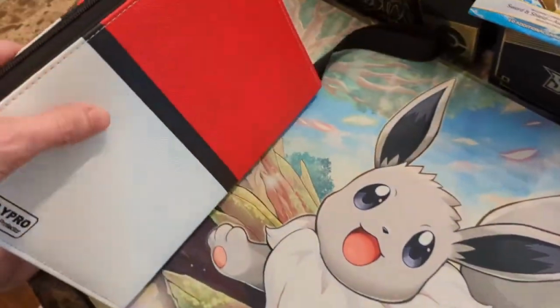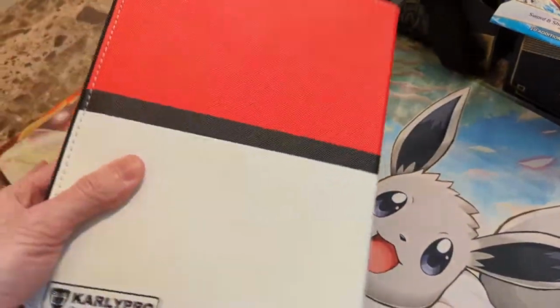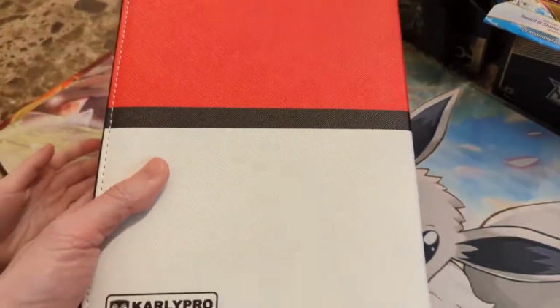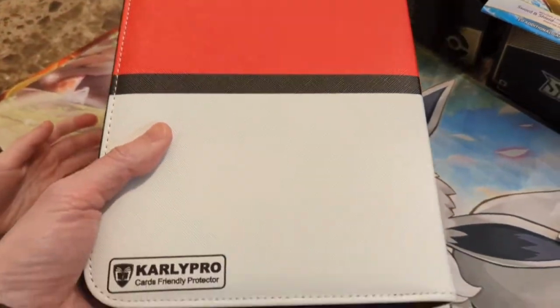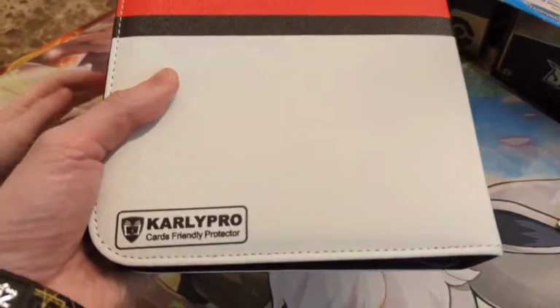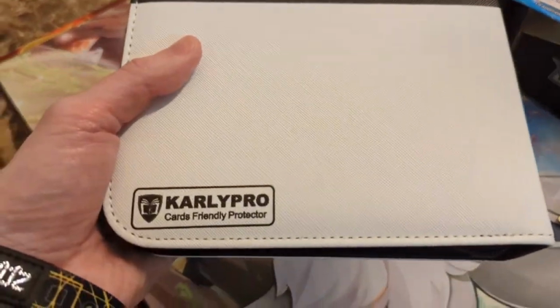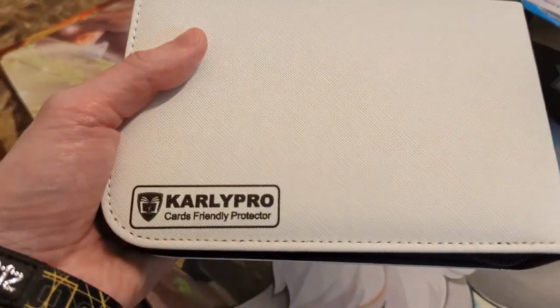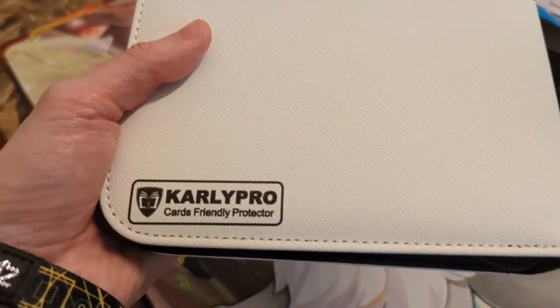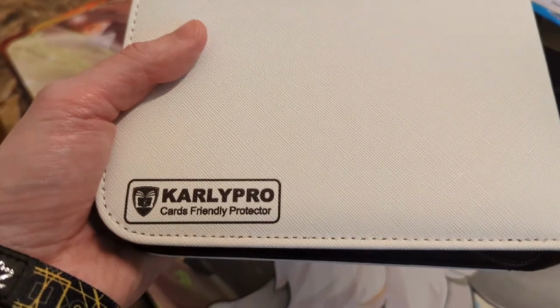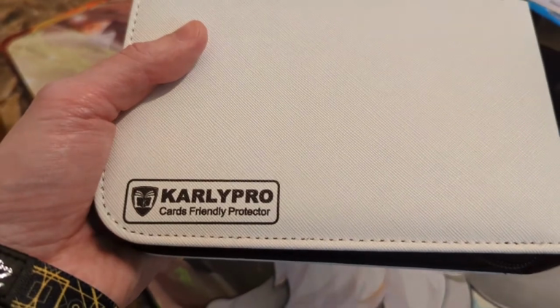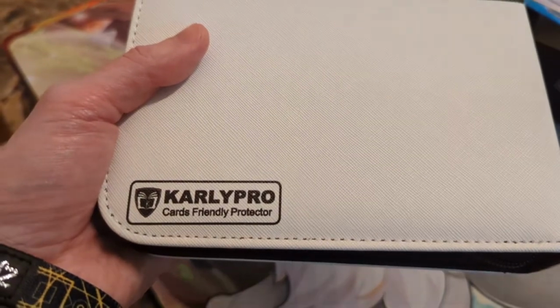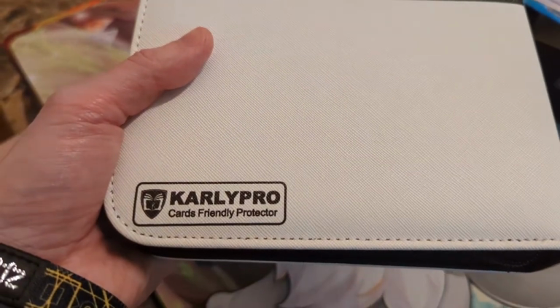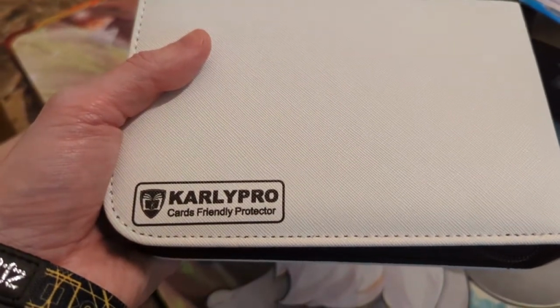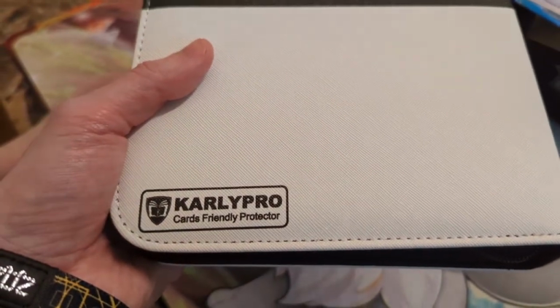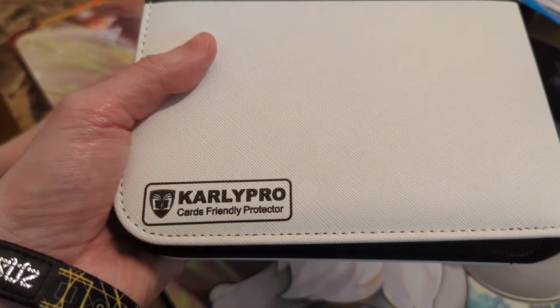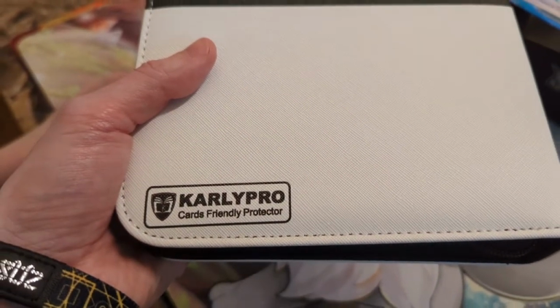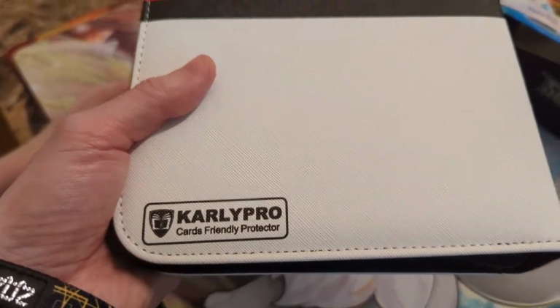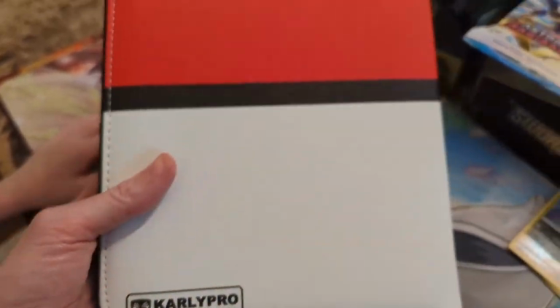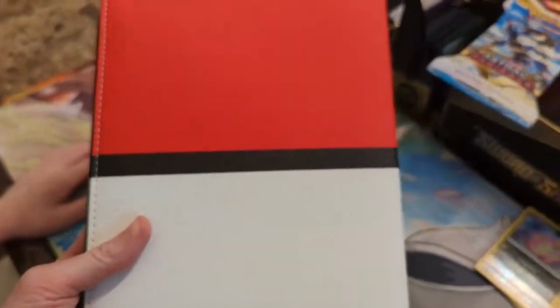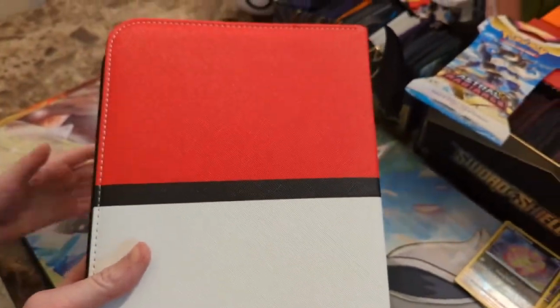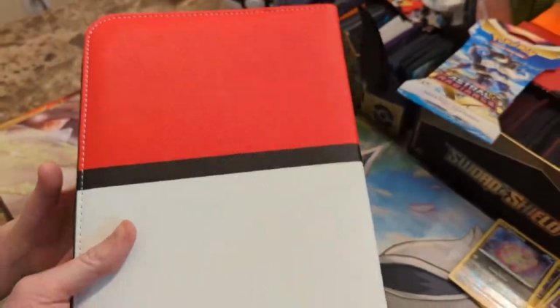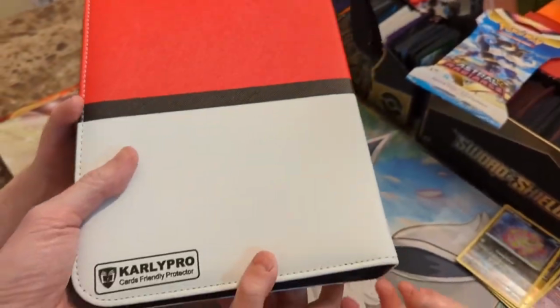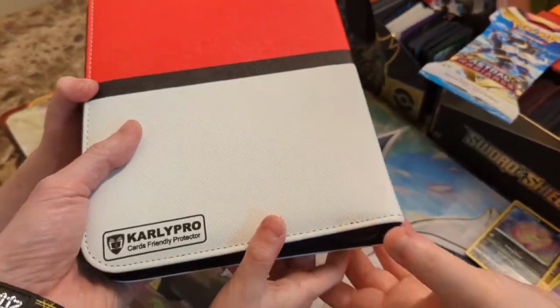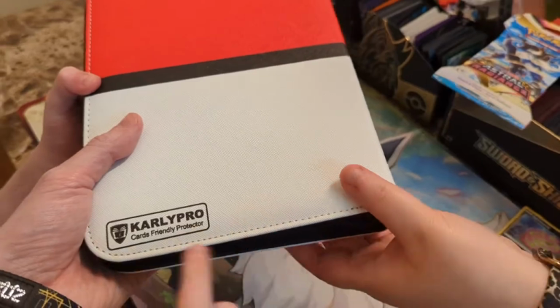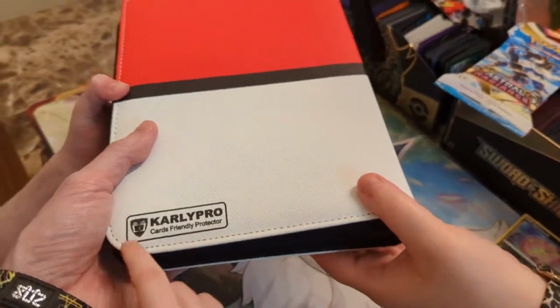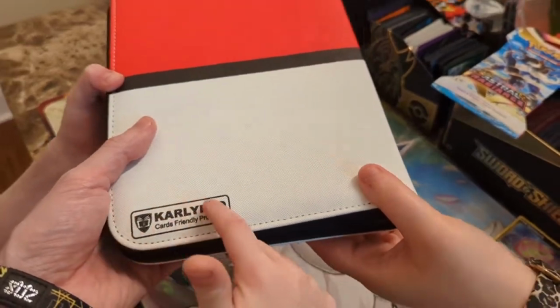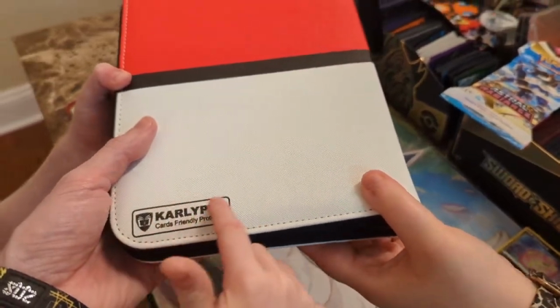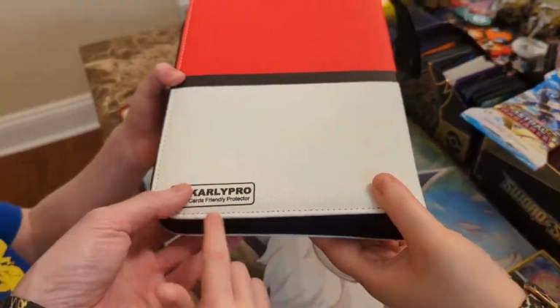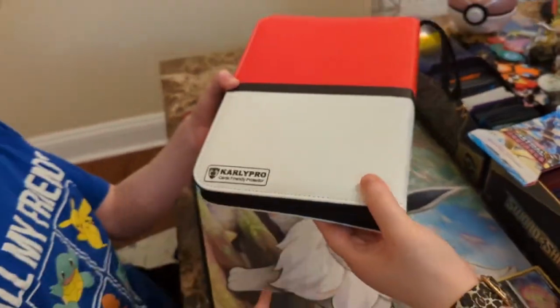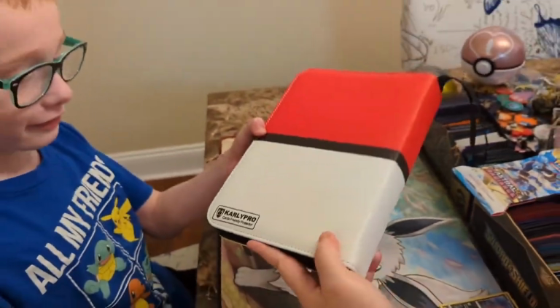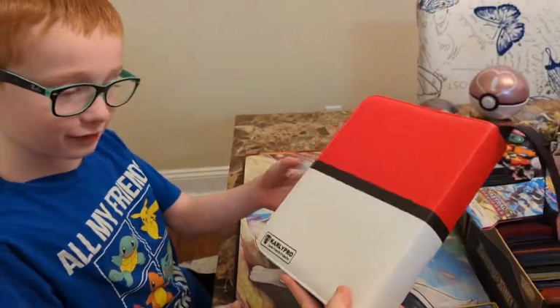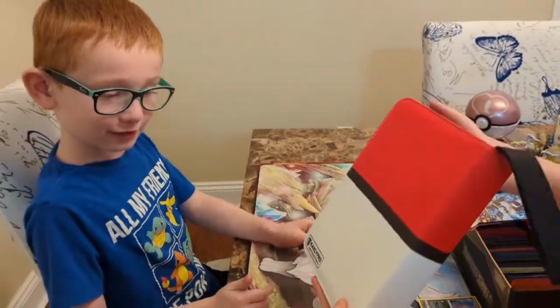And then let's just check out the back. On the back it says Carly Pro Cards Friendly Protector. So you didn't have to look it up — you could just look on the back. There's the brand right there. Perfect.